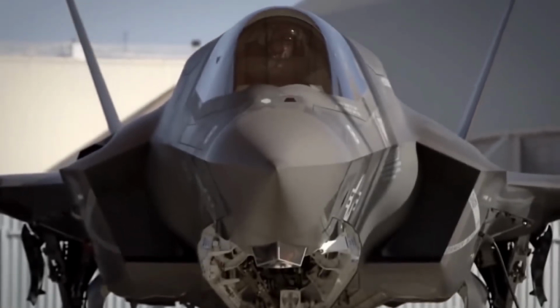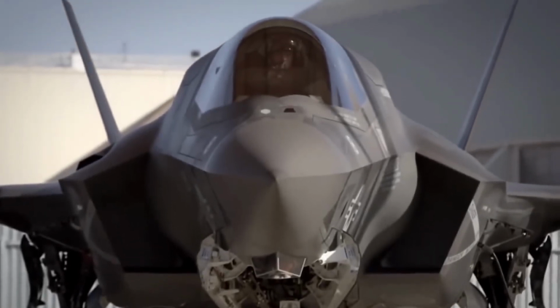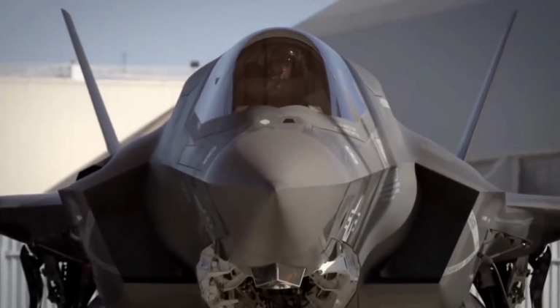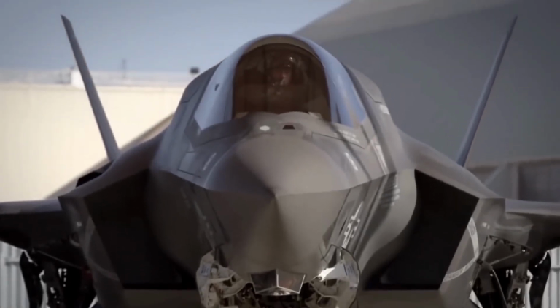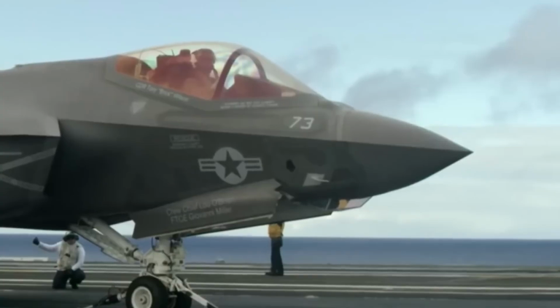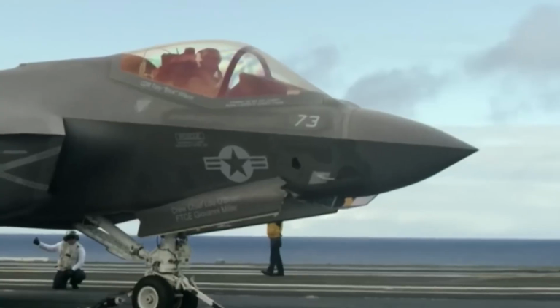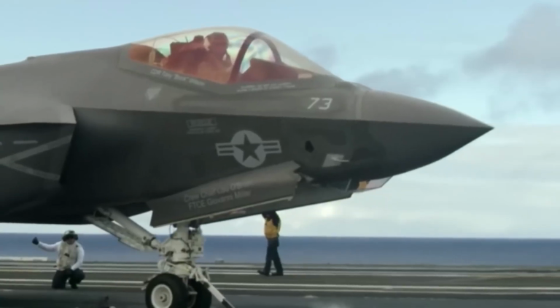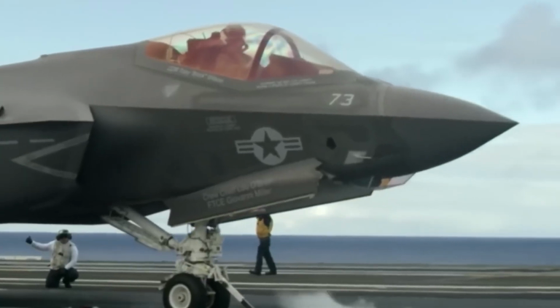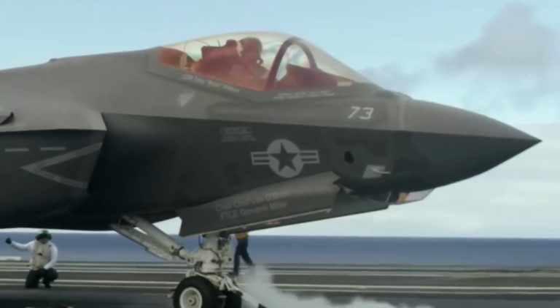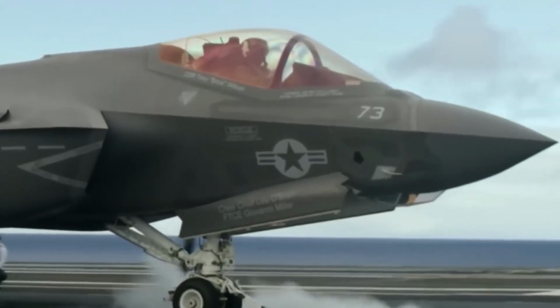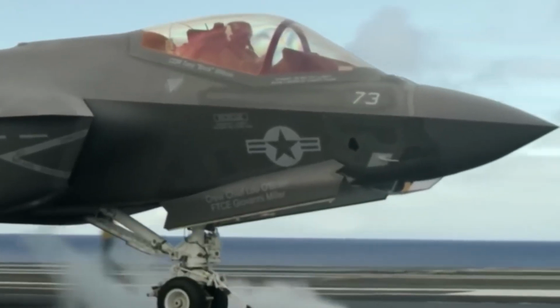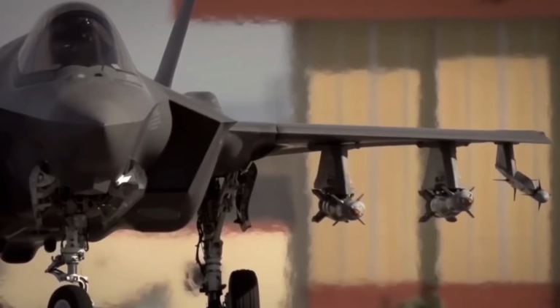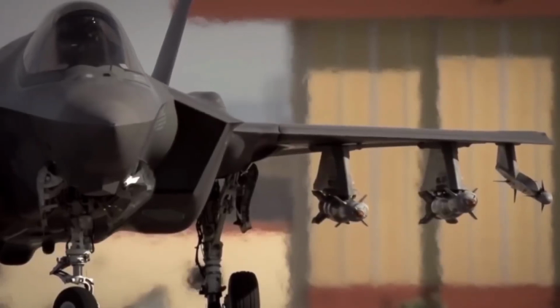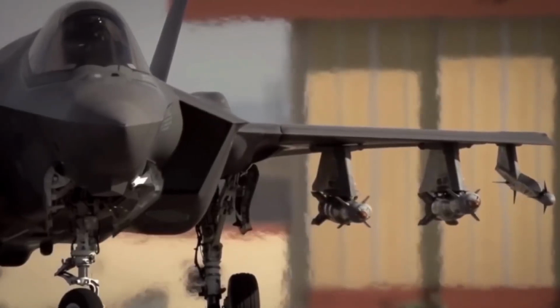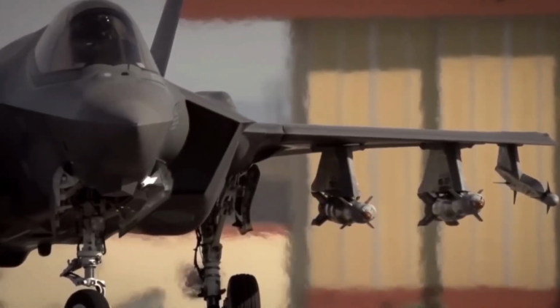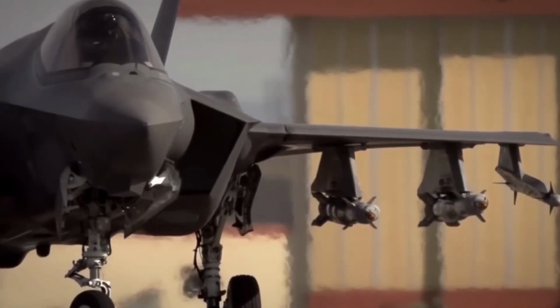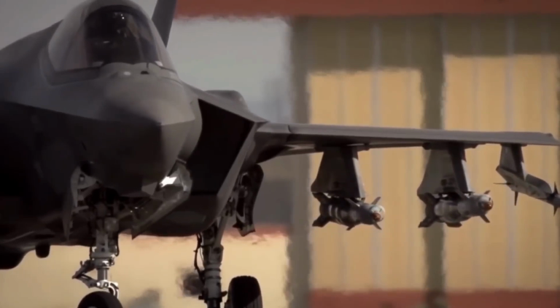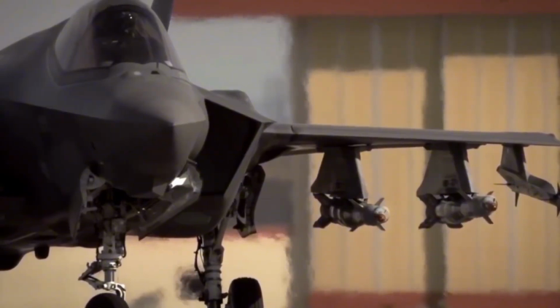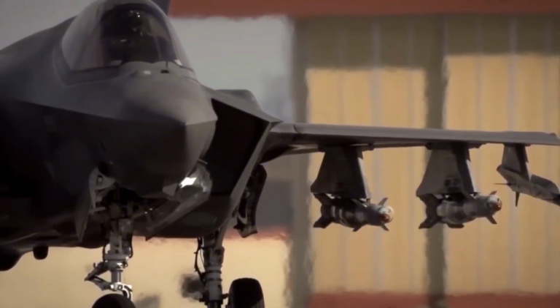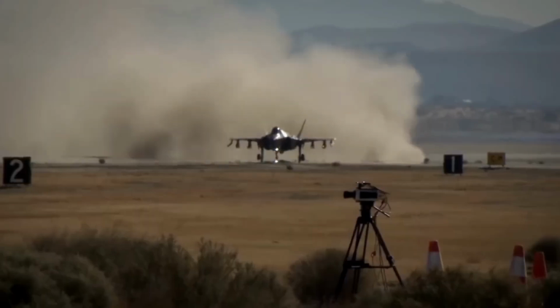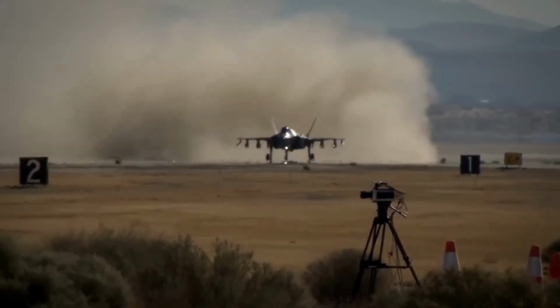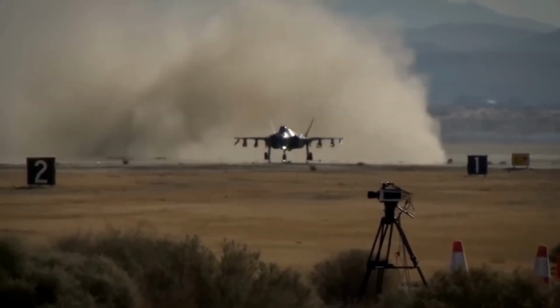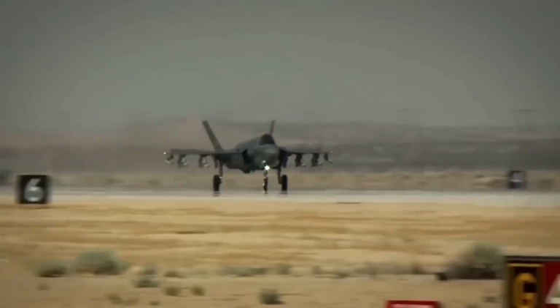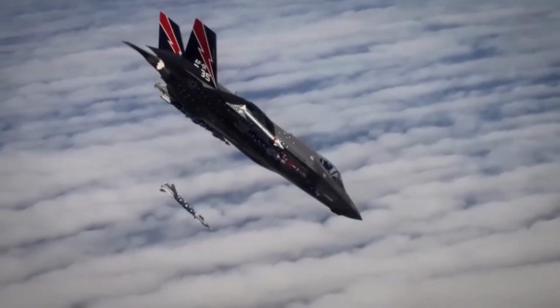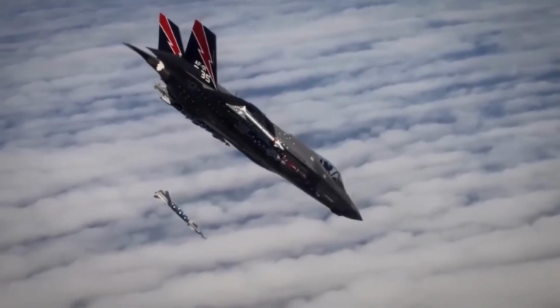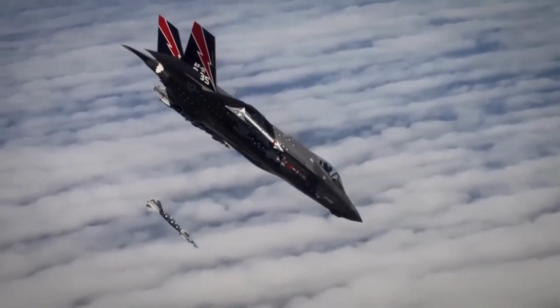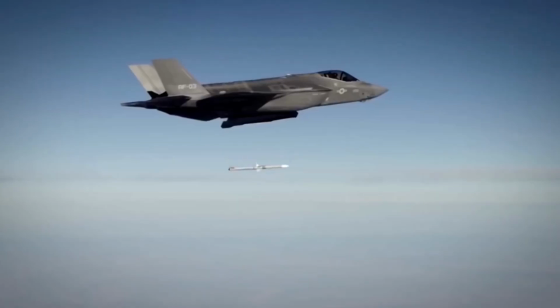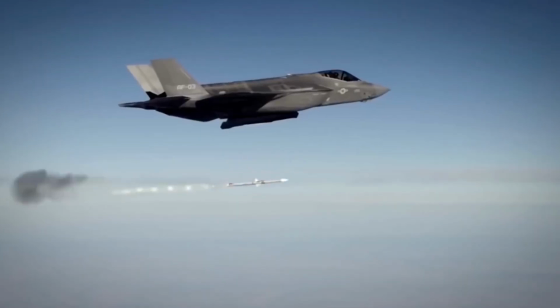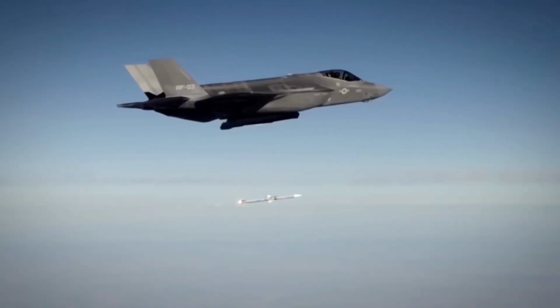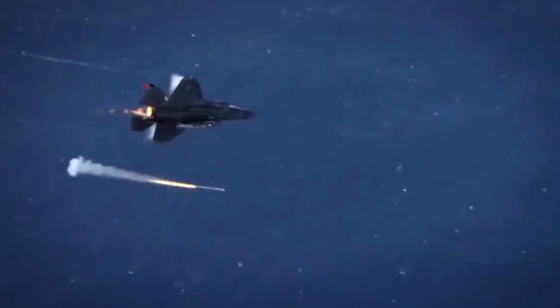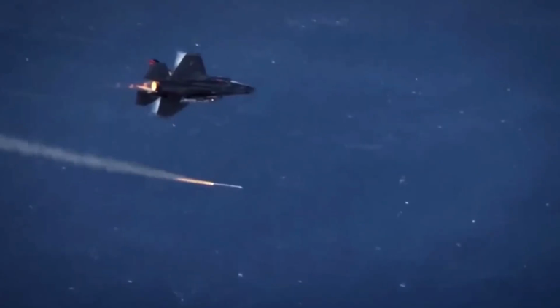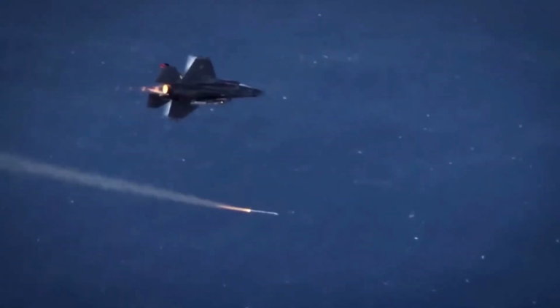Israel maintains F-35 production knowledge domestically. They understand how these aircraft are built. That knowledge enables their modification capability. You can't customize what you don't understand. Israel made sure they understood everything.